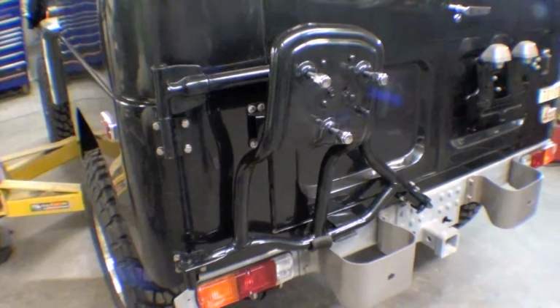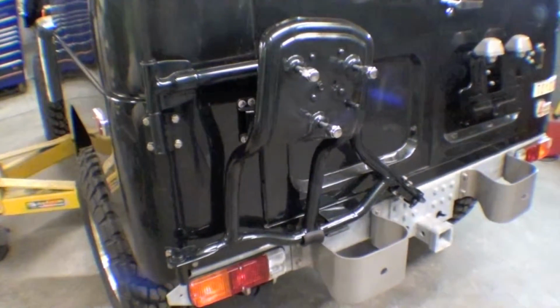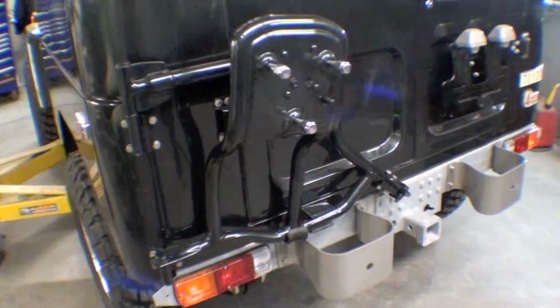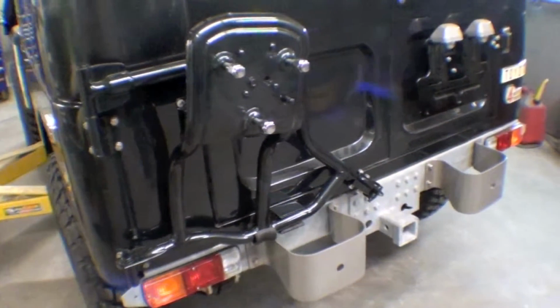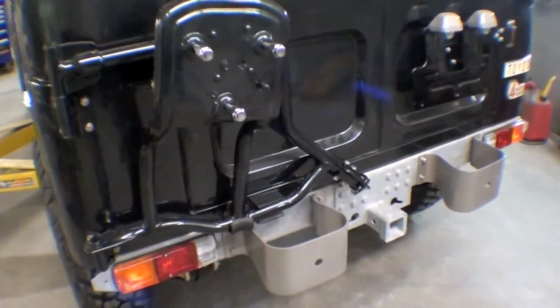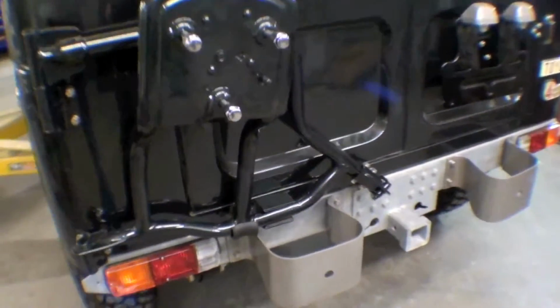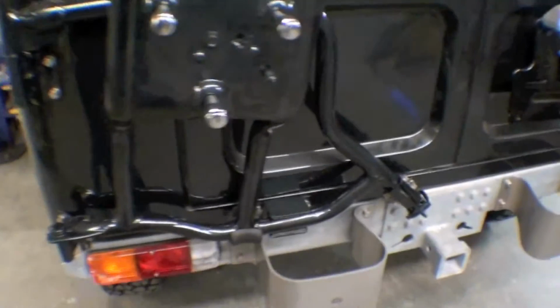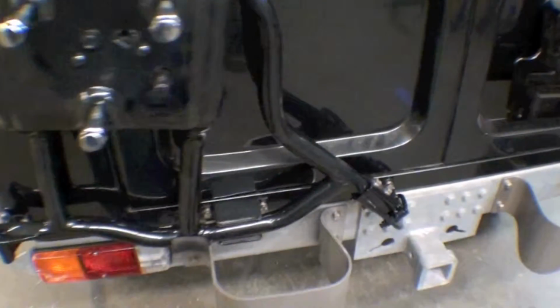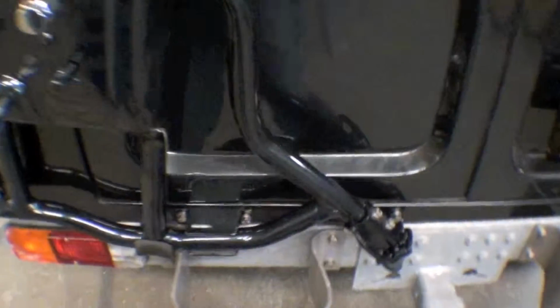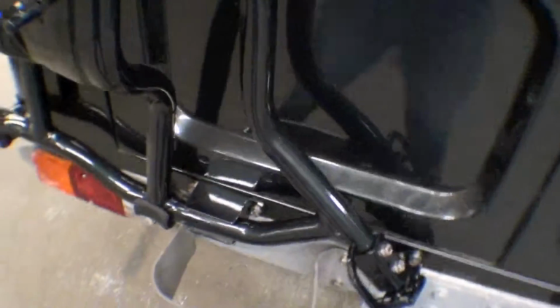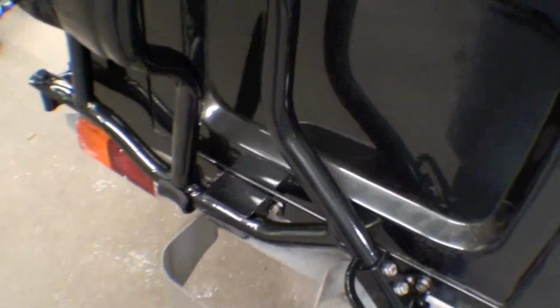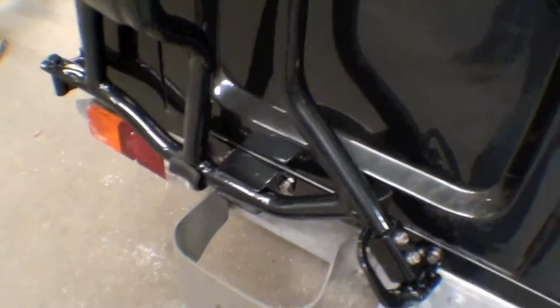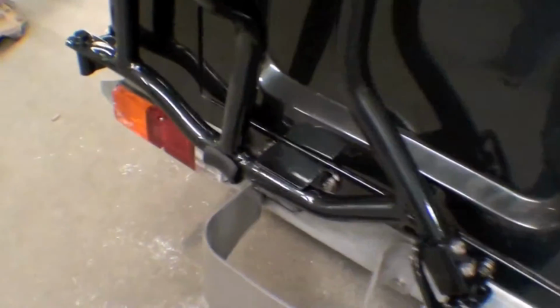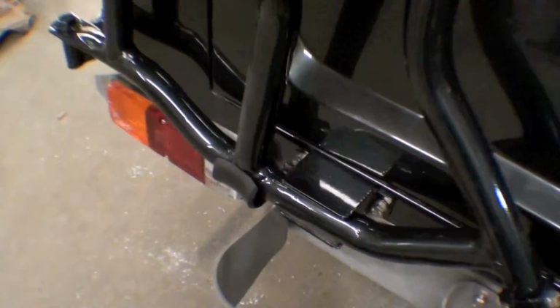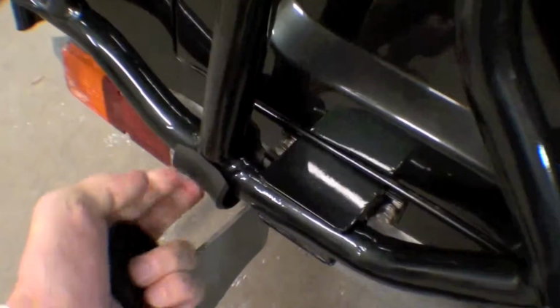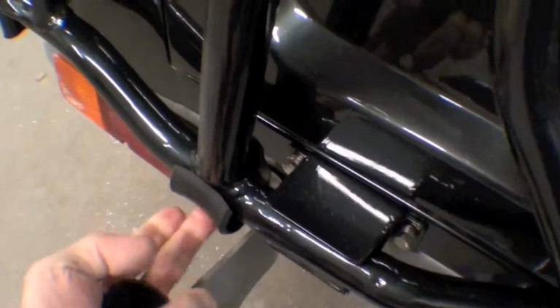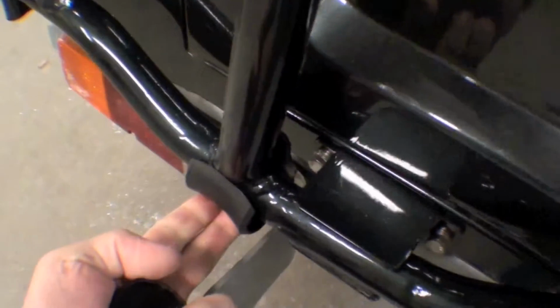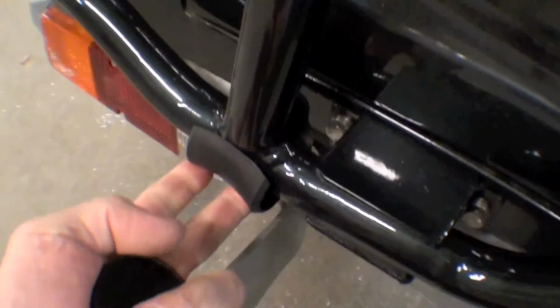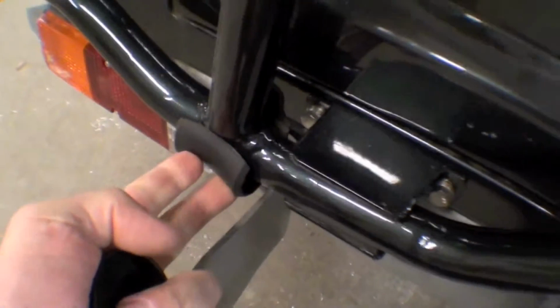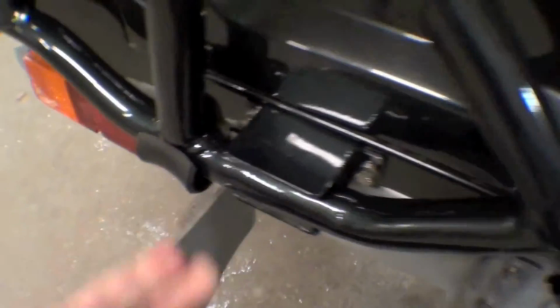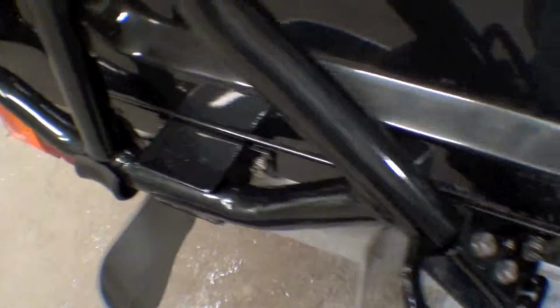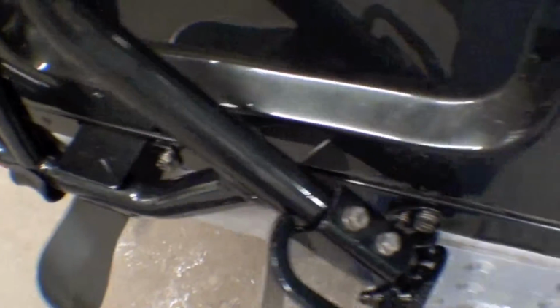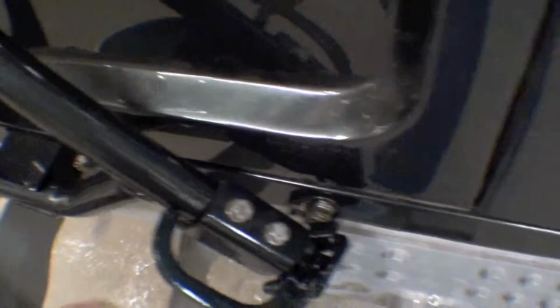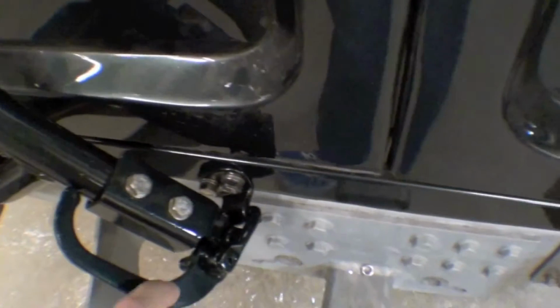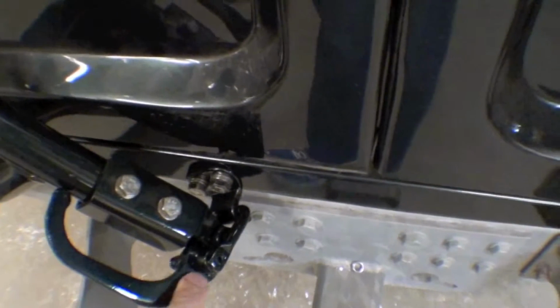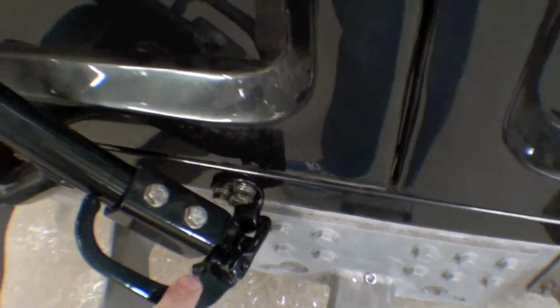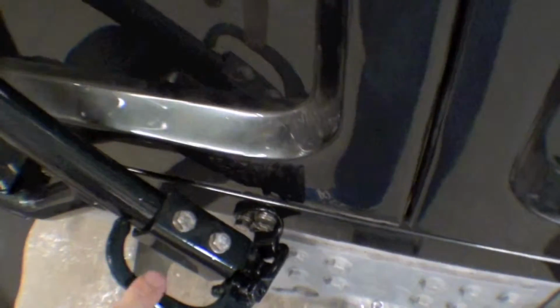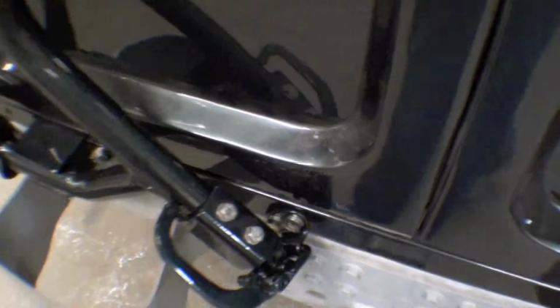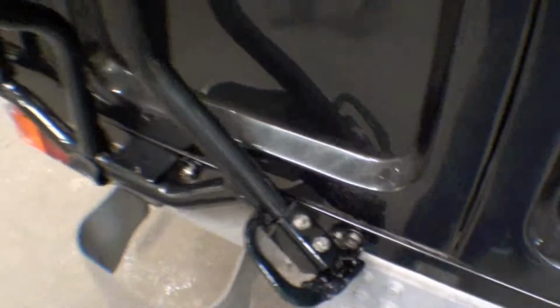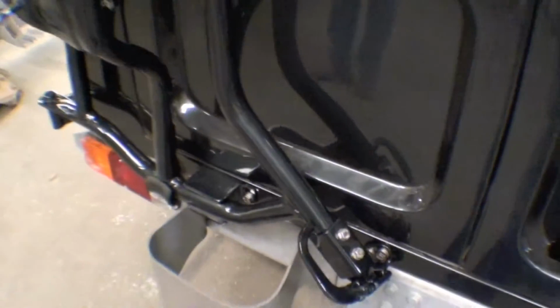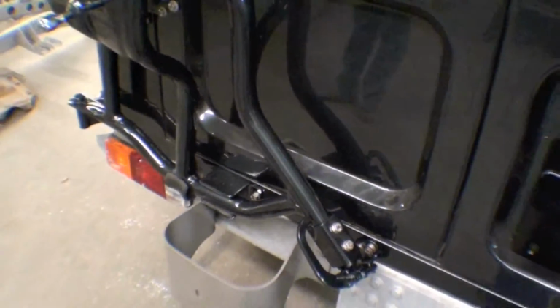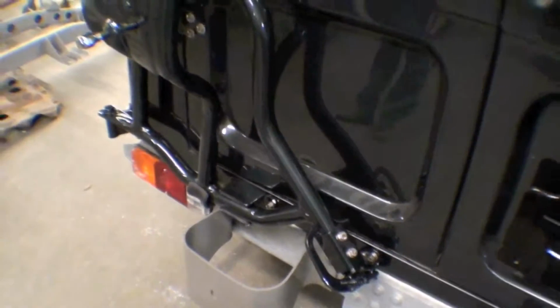We'll throw the tire up on there. Nice rubber cushion here, and it just looks great. It's real nice.